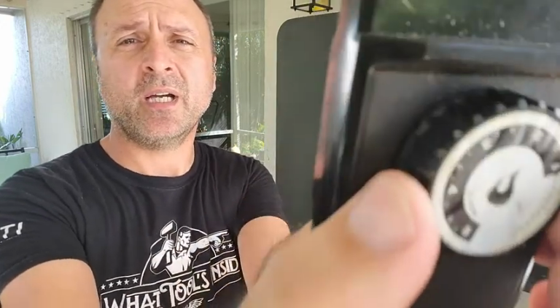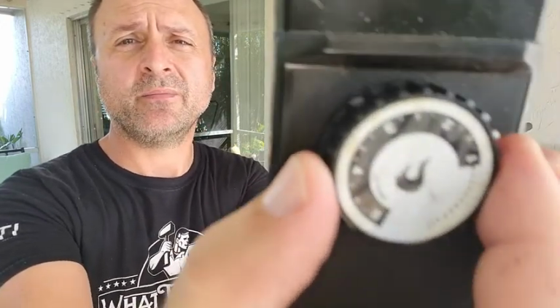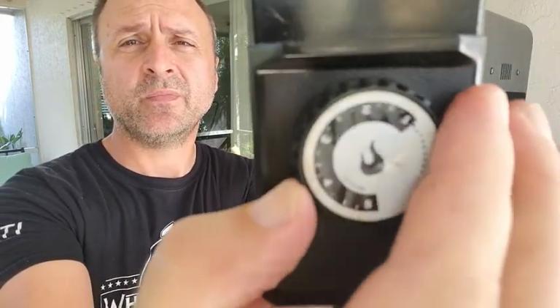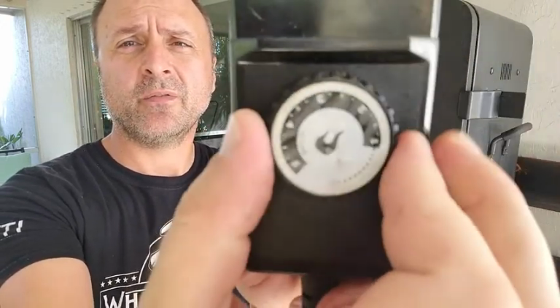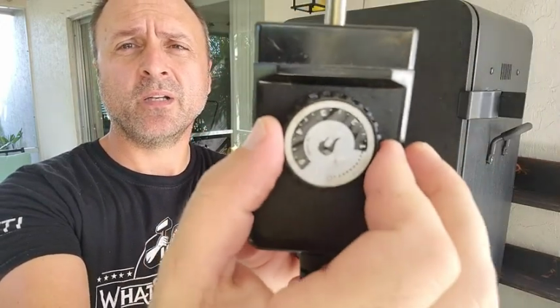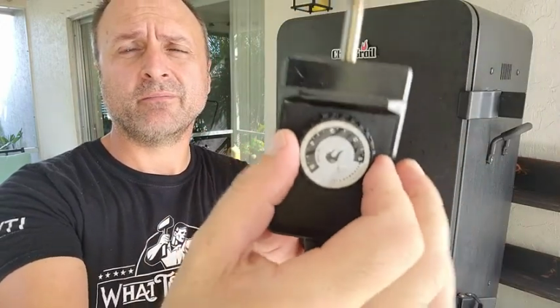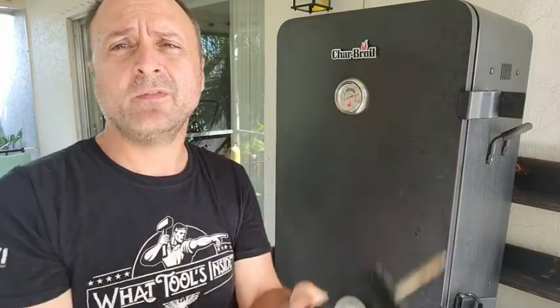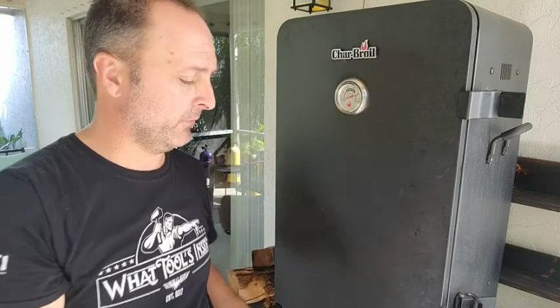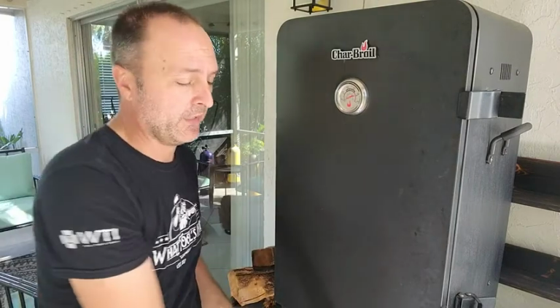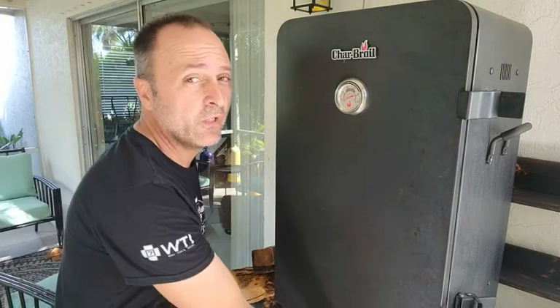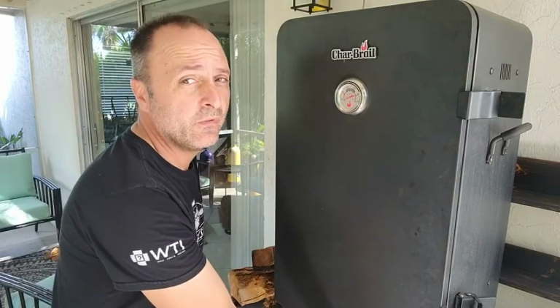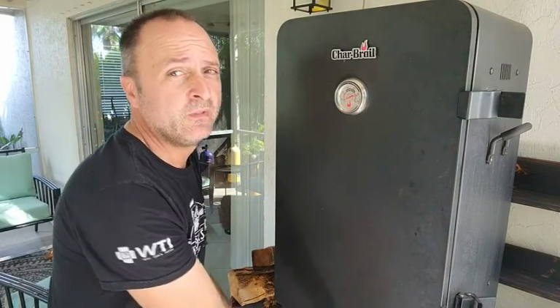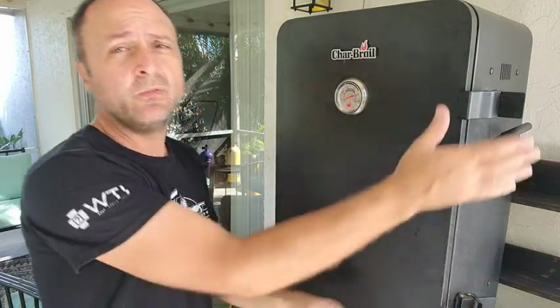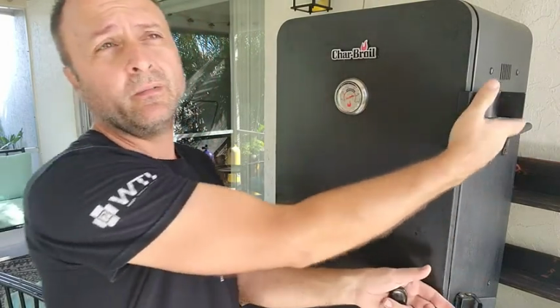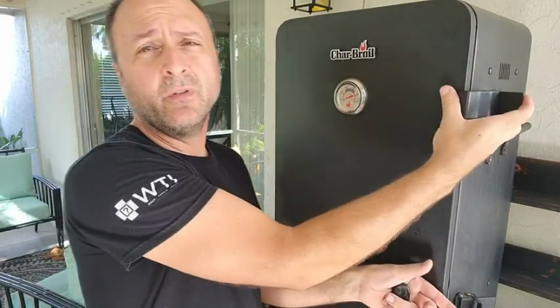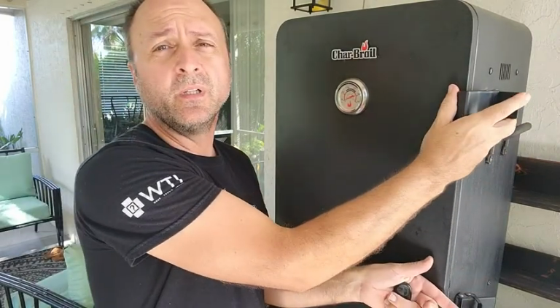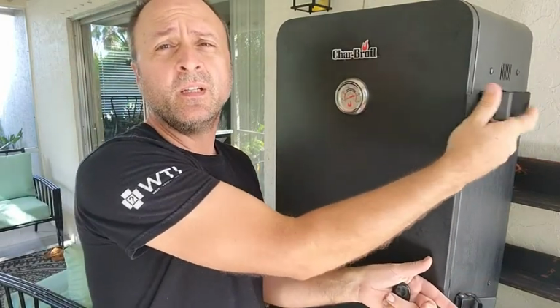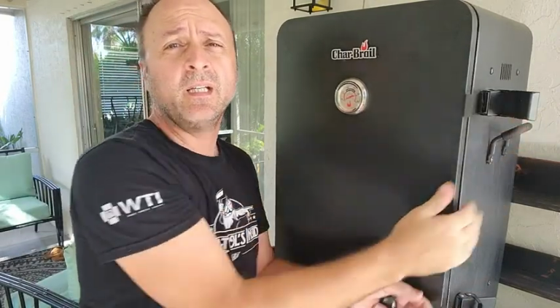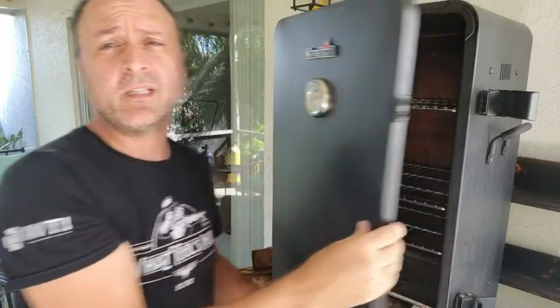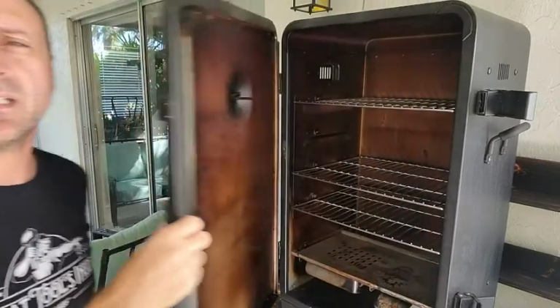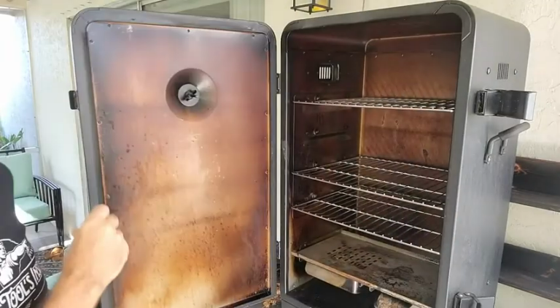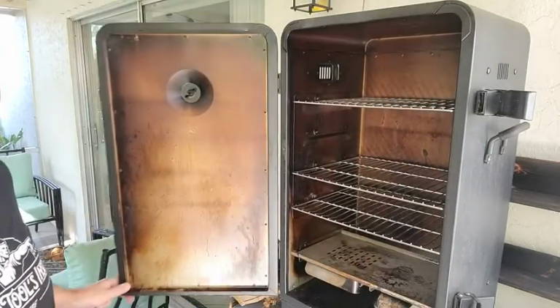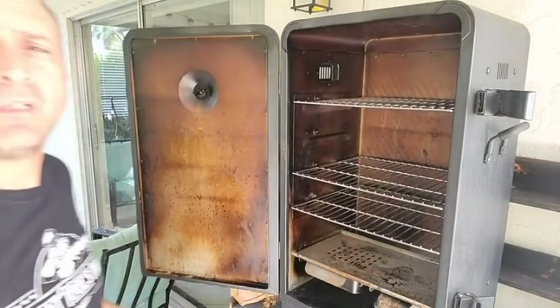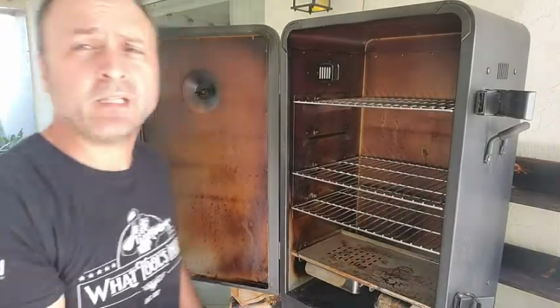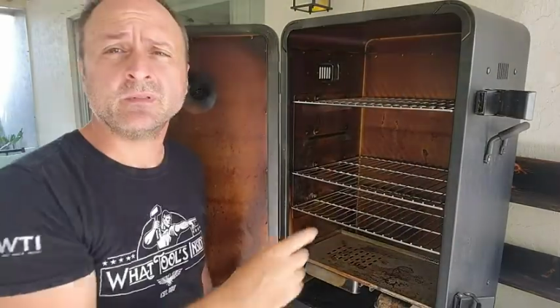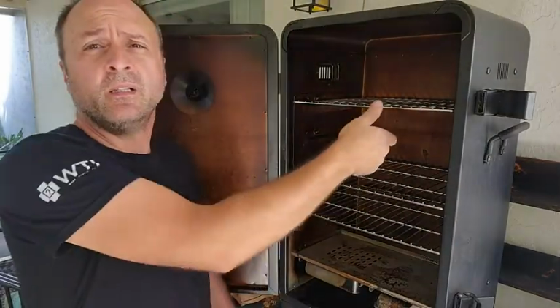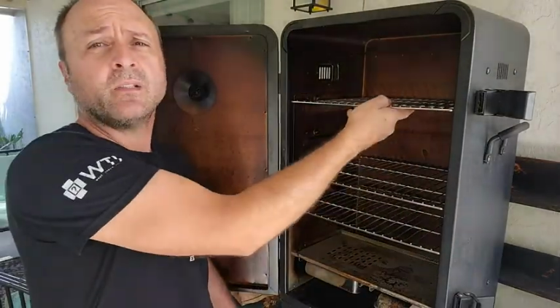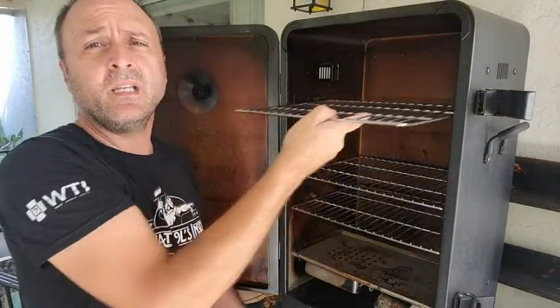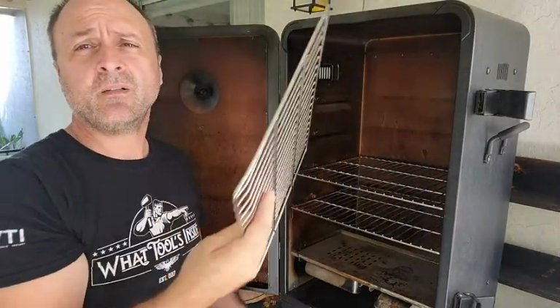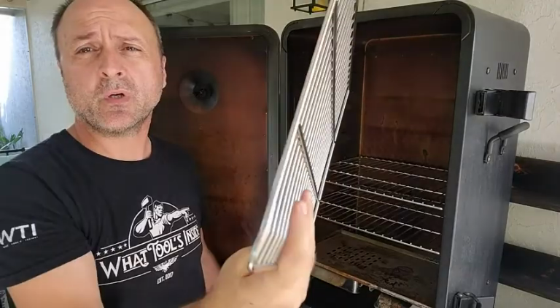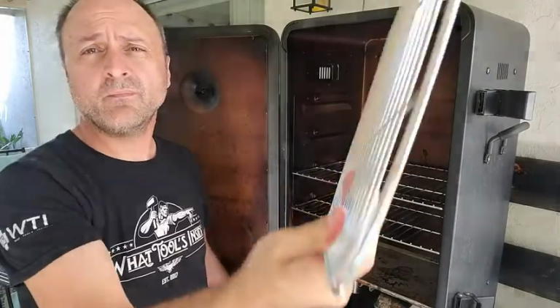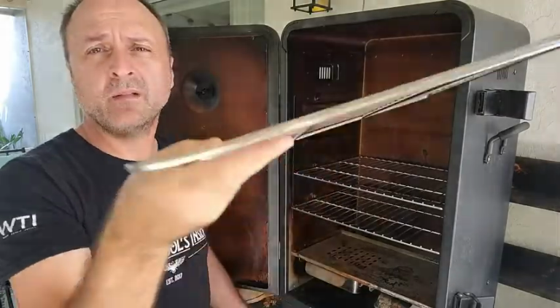It has adjustable dials — whatever temperature you want. I work at 250°F, but you can go up to 500°F. Again, this is a nice model. I like this one. These are easy to work with.